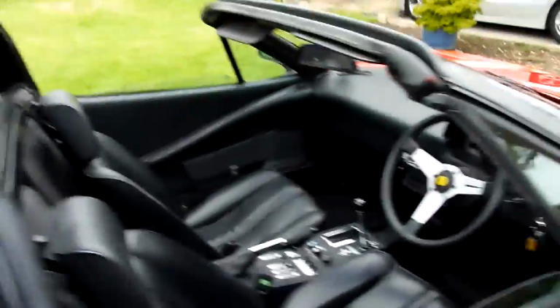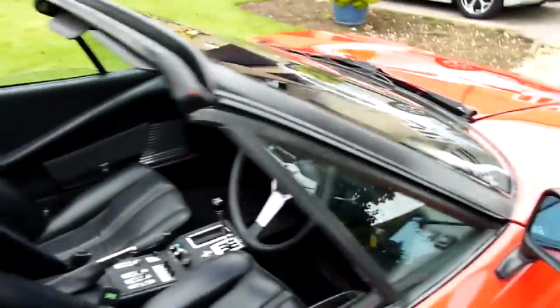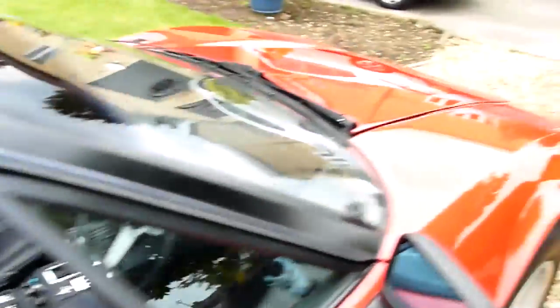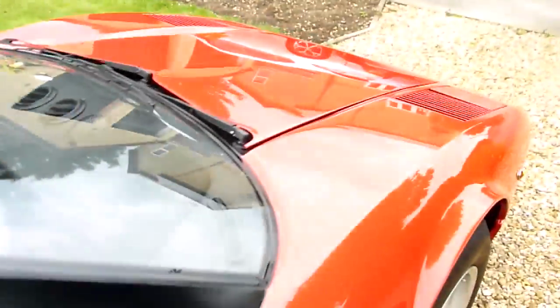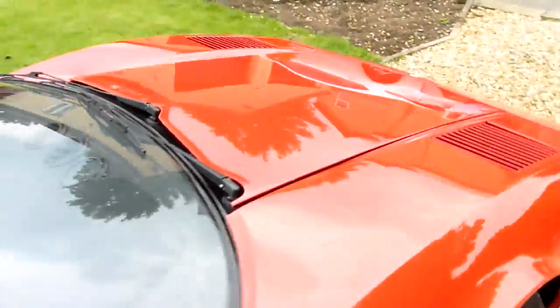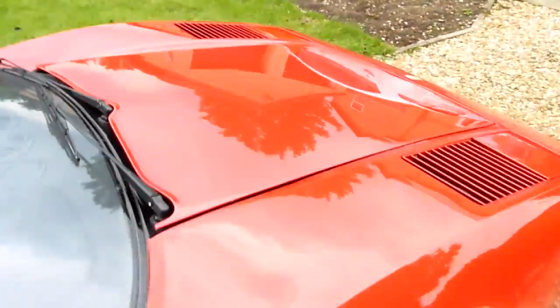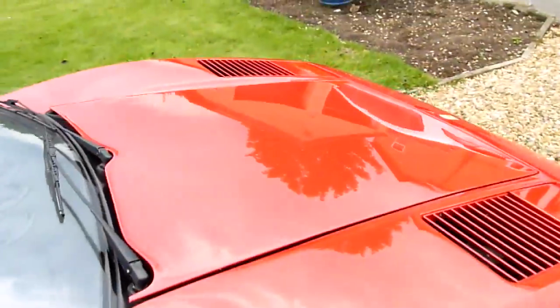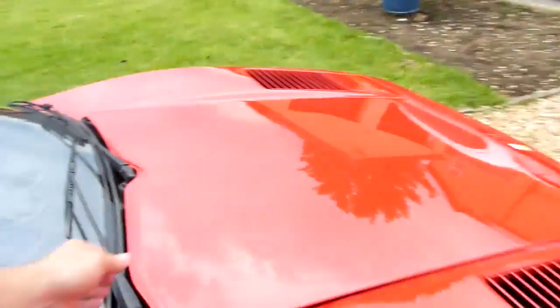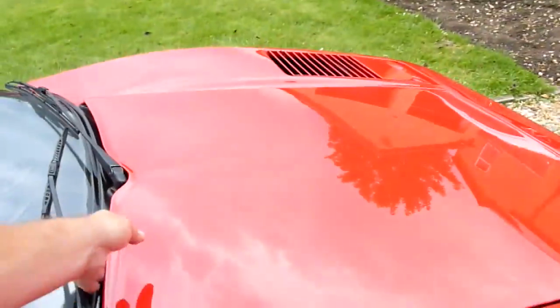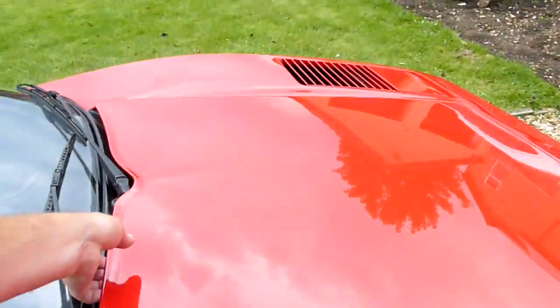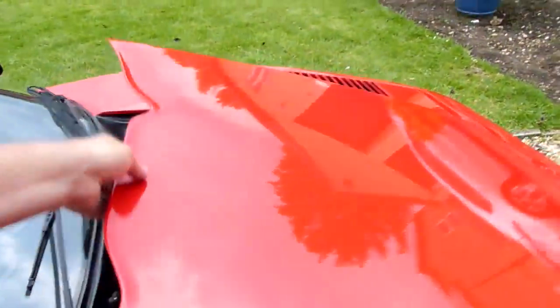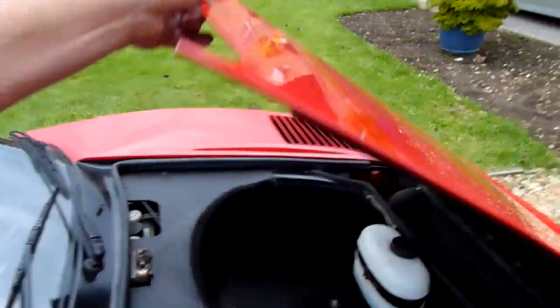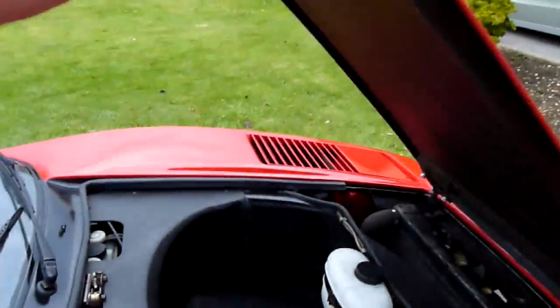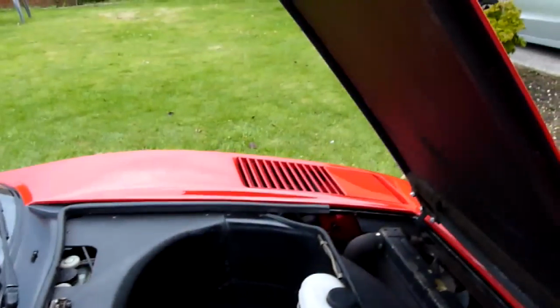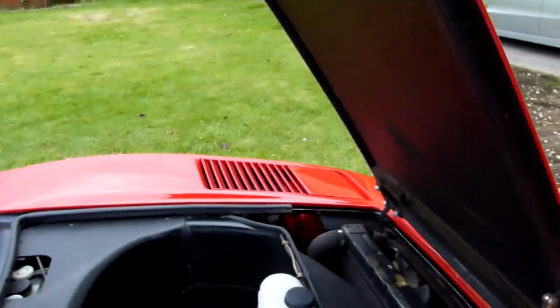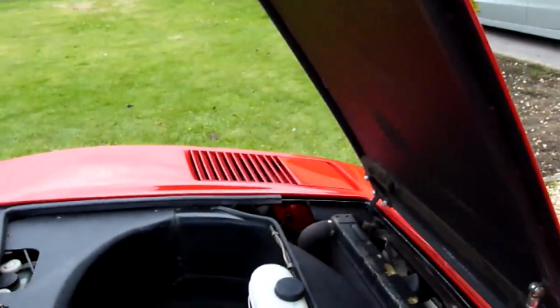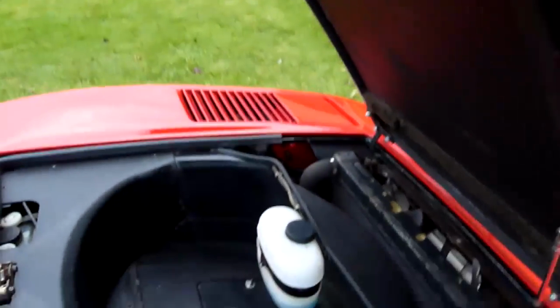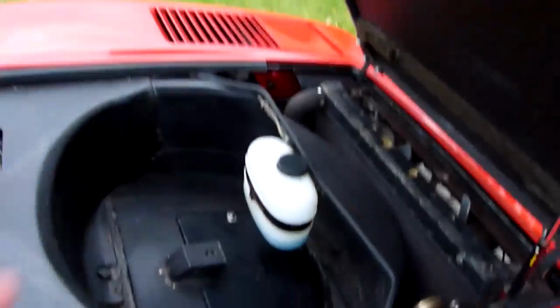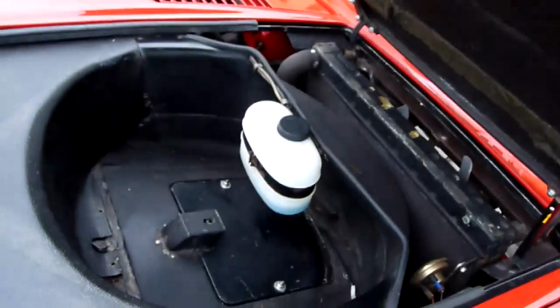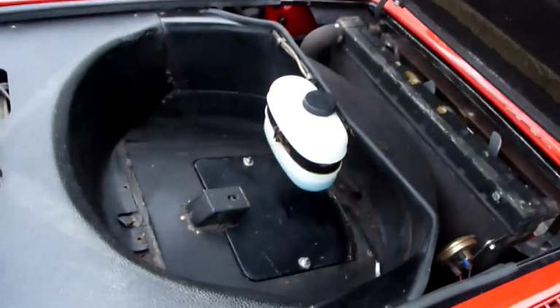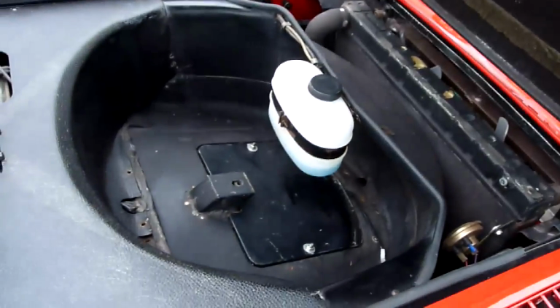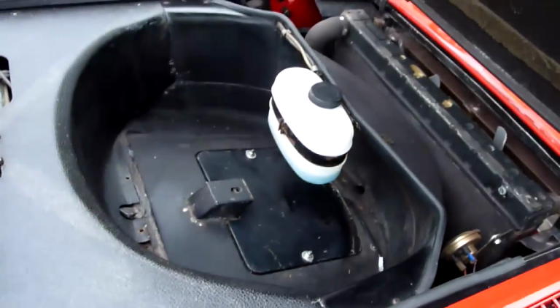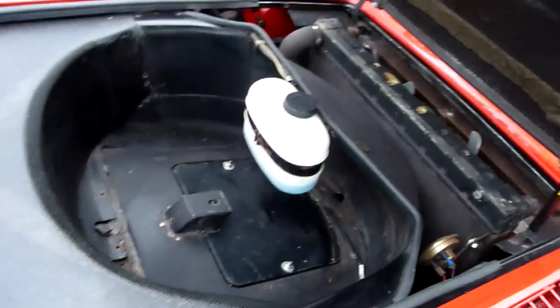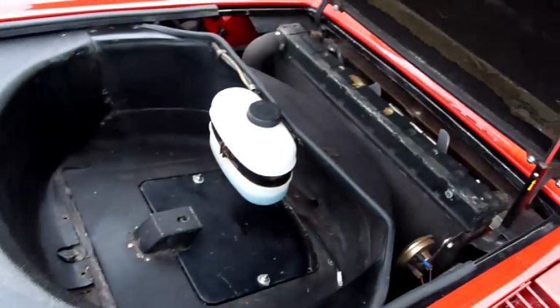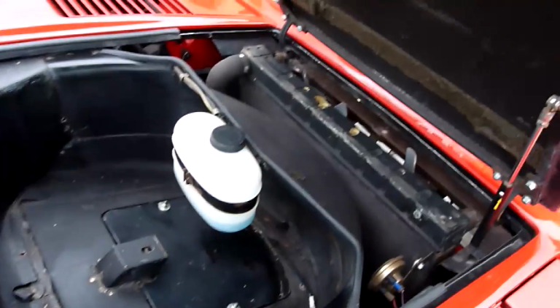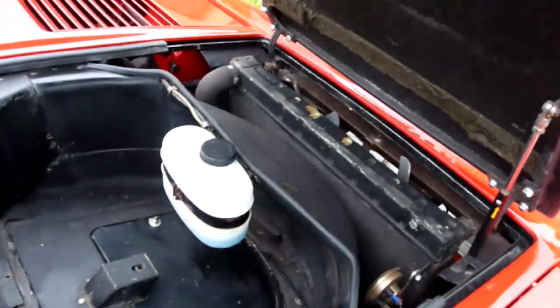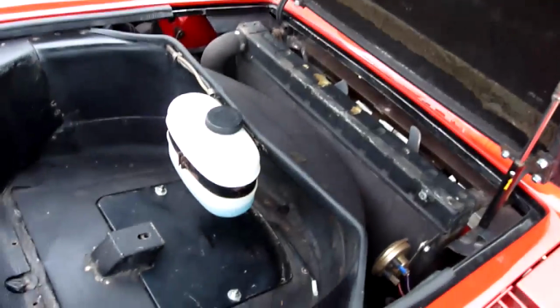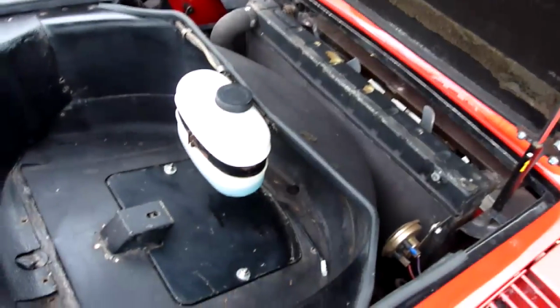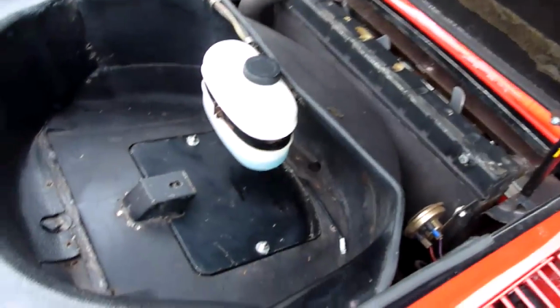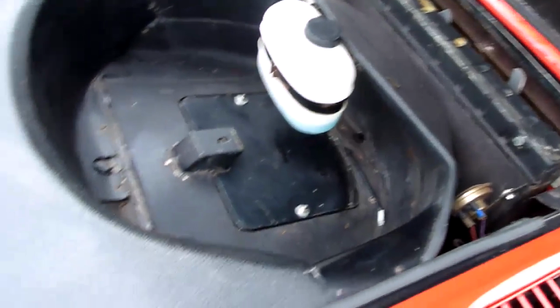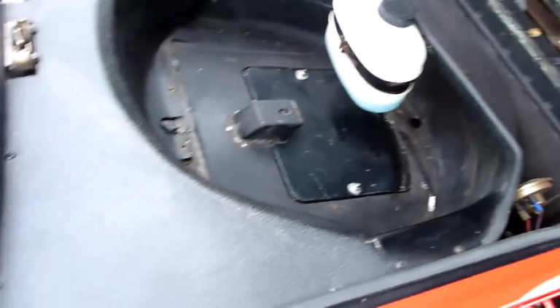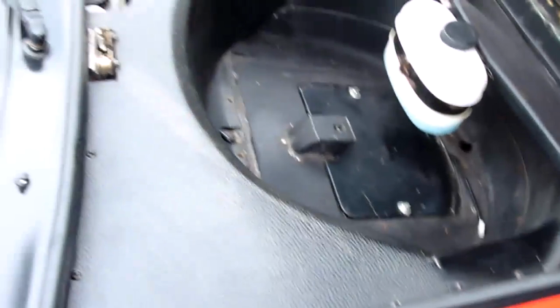I'll show you under the bonnet here. The spare wheel does come with the car, although it's out at the moment because I have her on a trickle charger. As you can see, it's really, really nice.